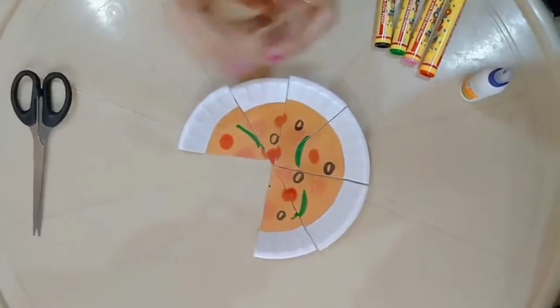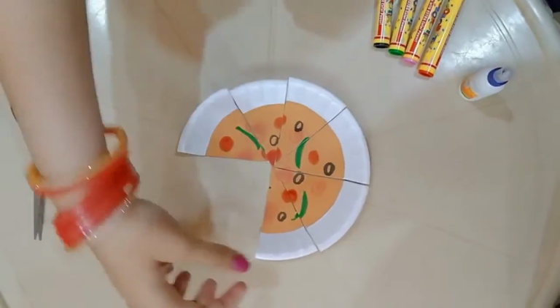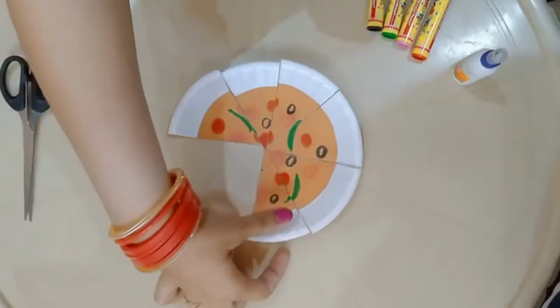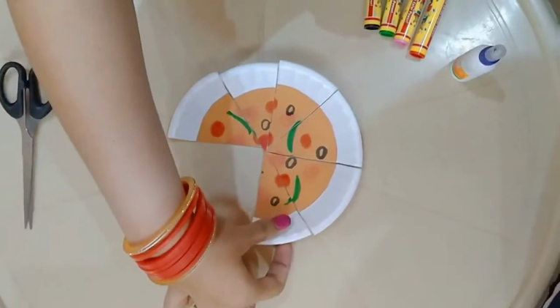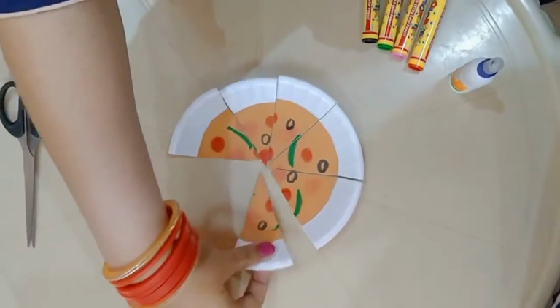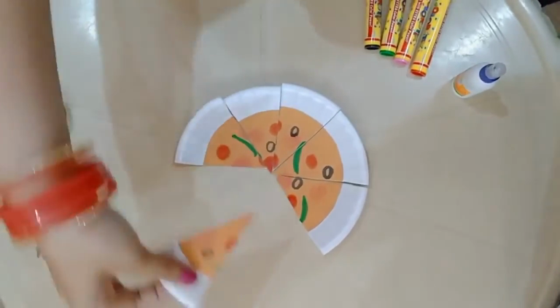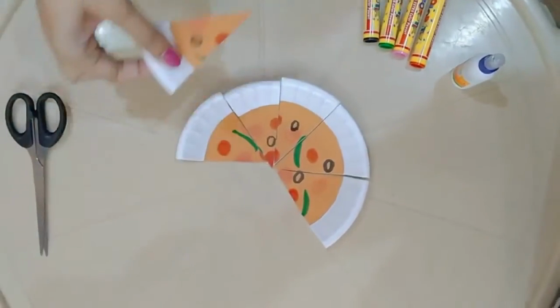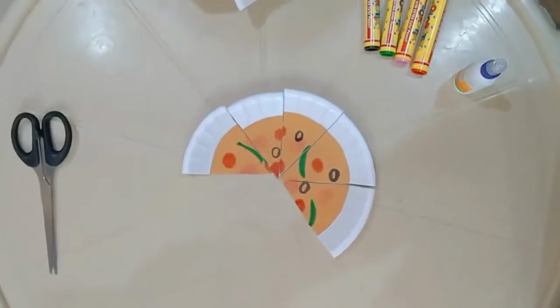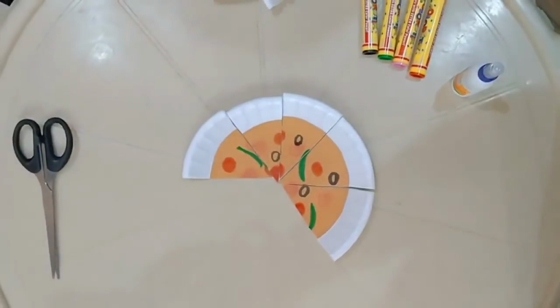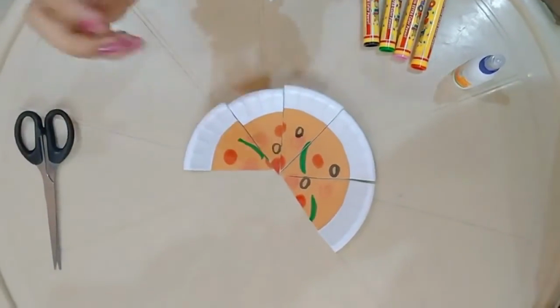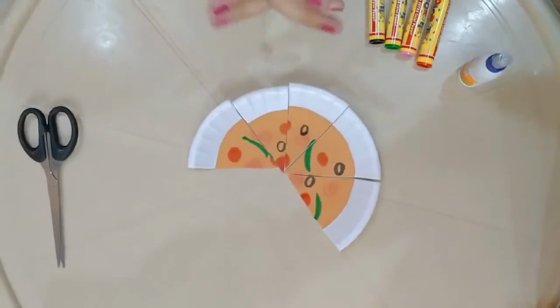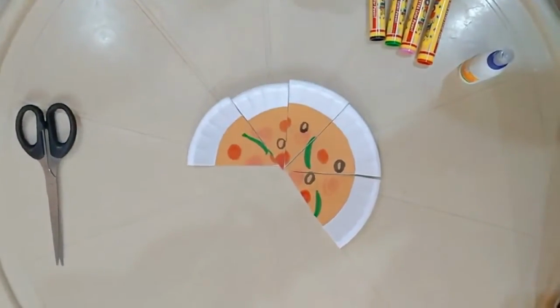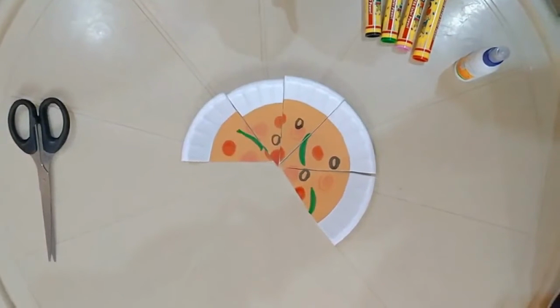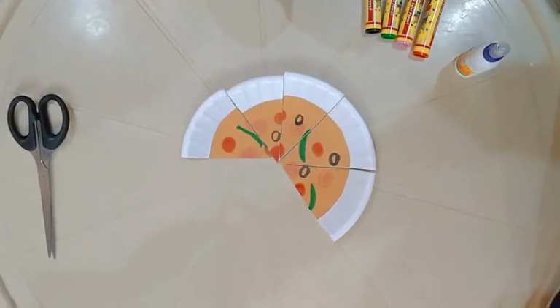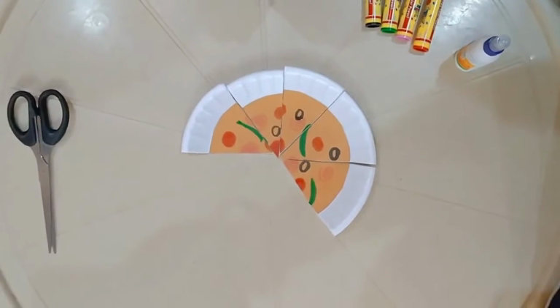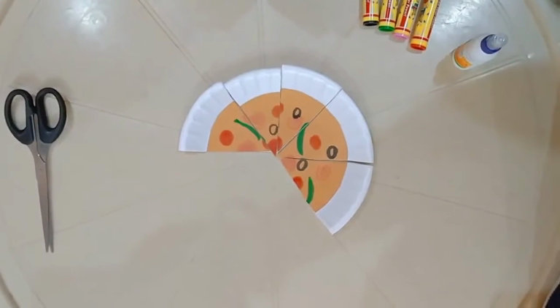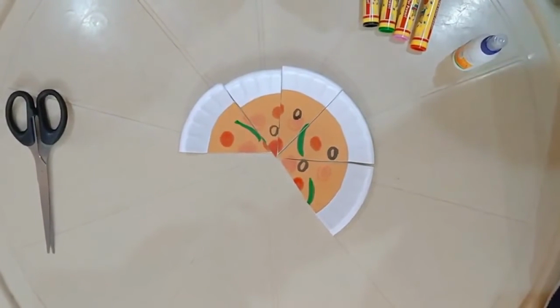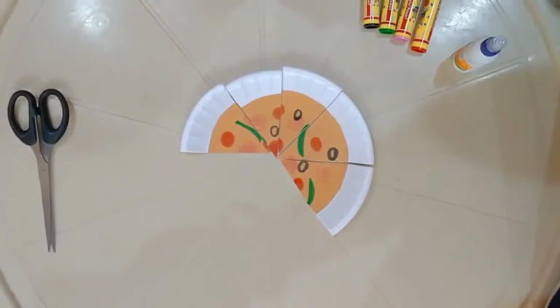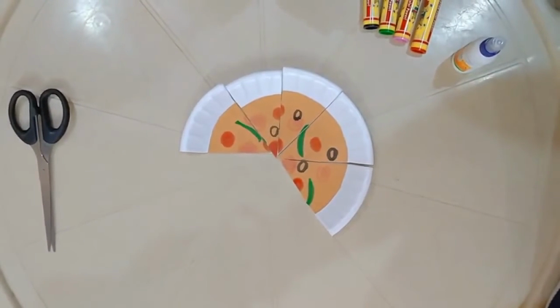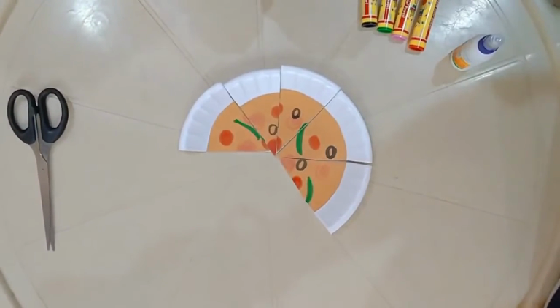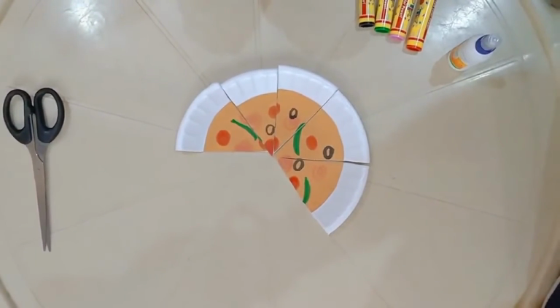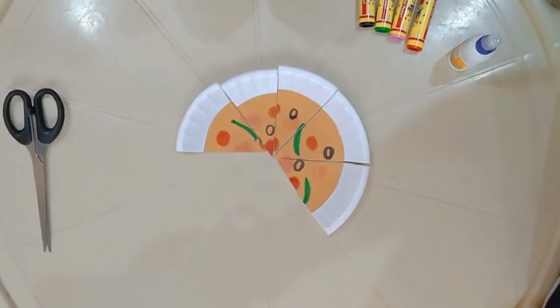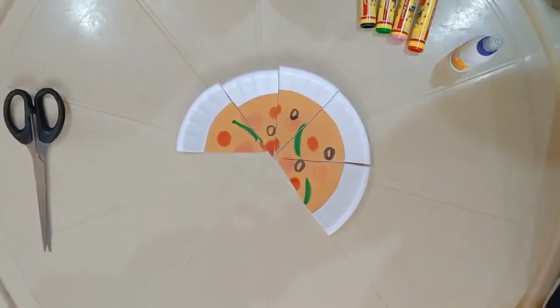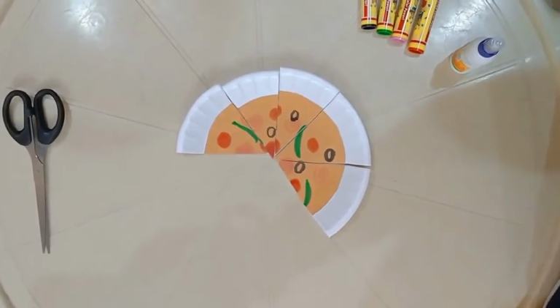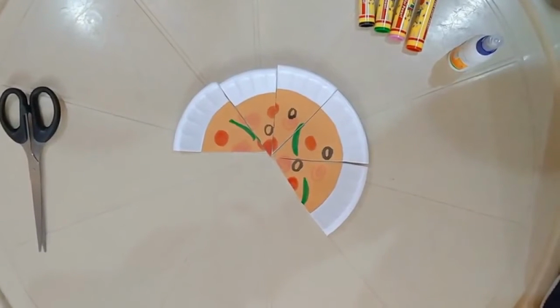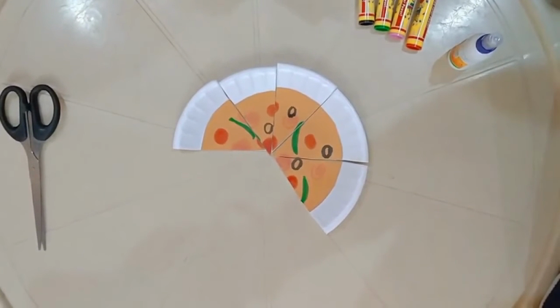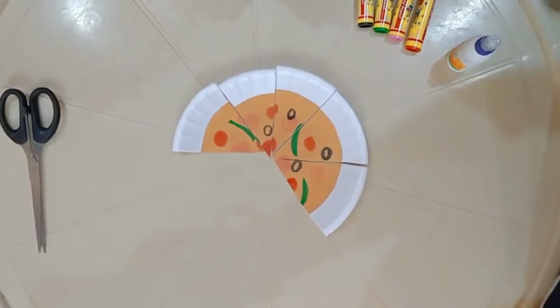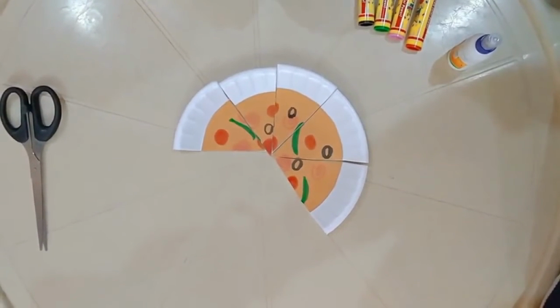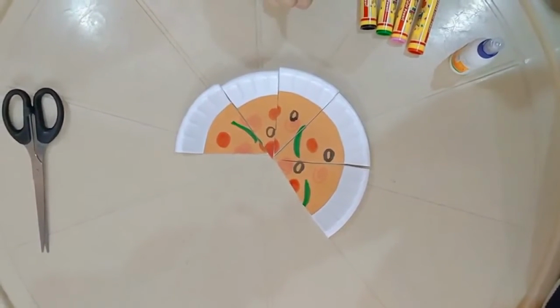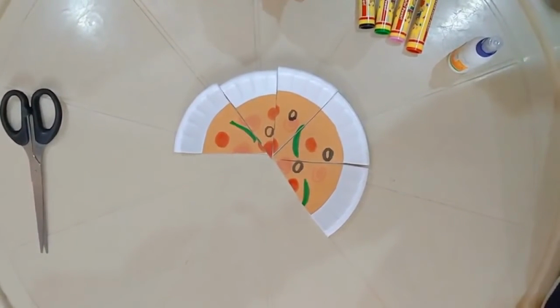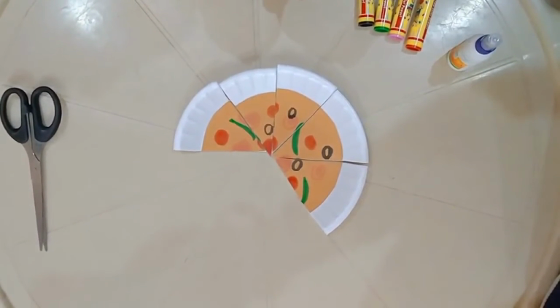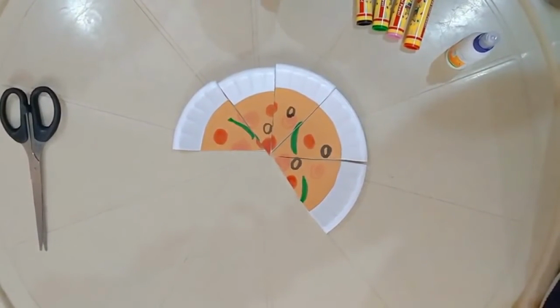Now again let me eat one more slice. So how many slices have I eaten? I have eaten a total of three slices. So the fraction will be three by eight.